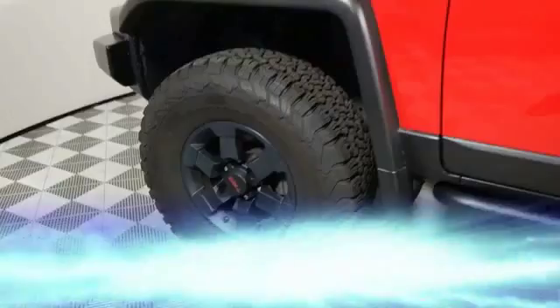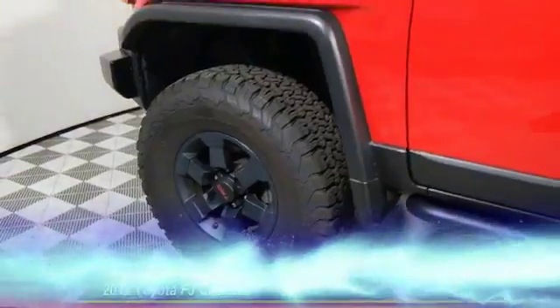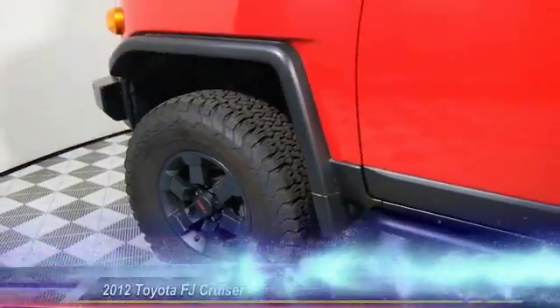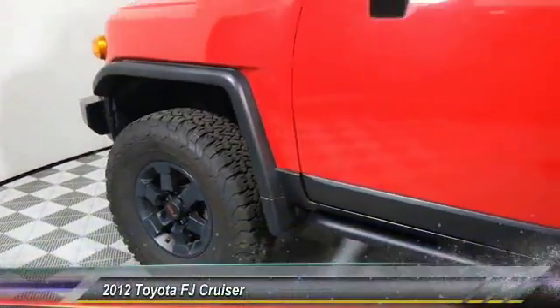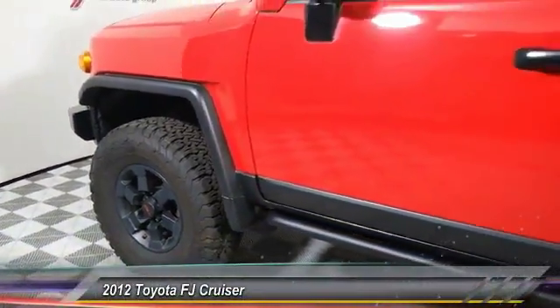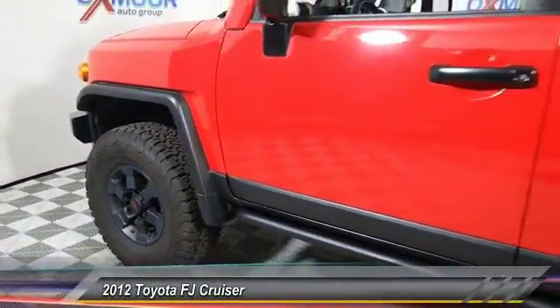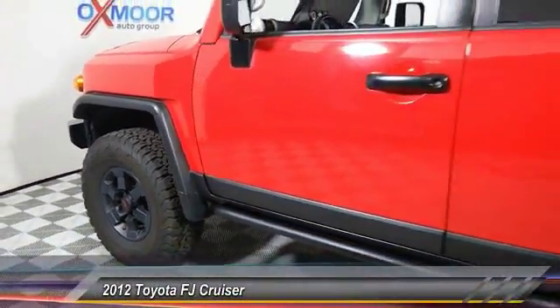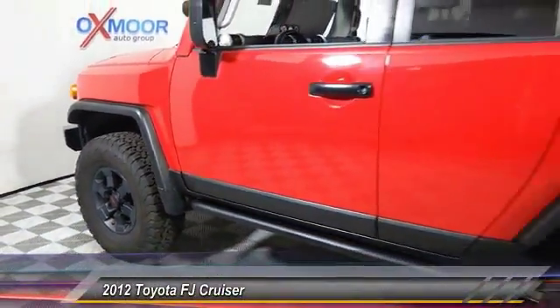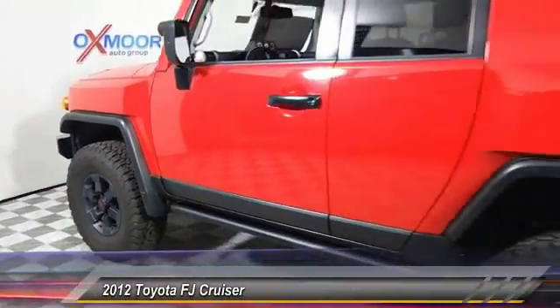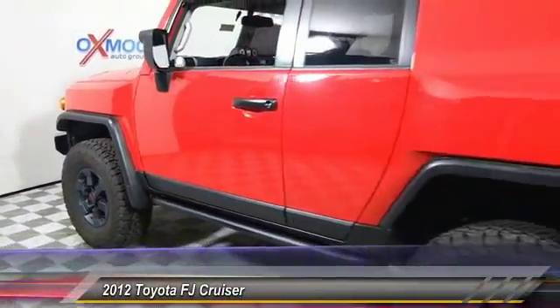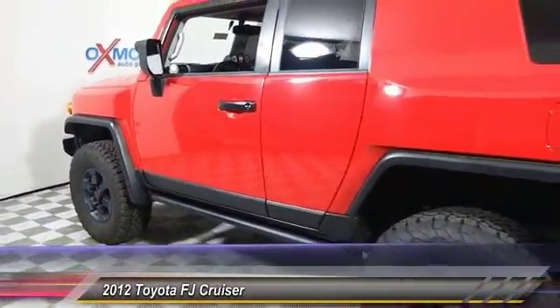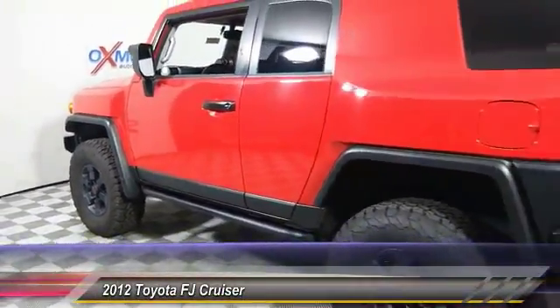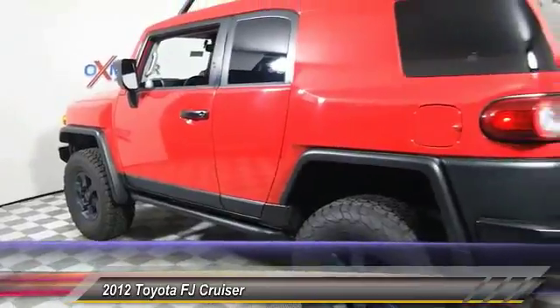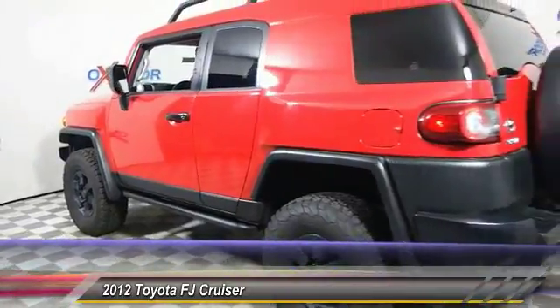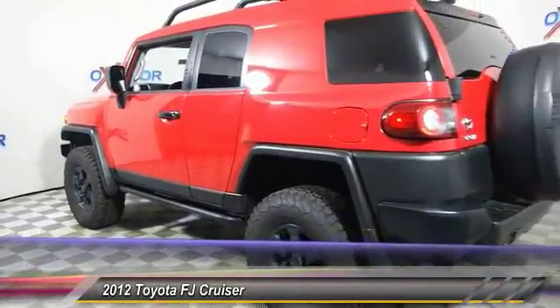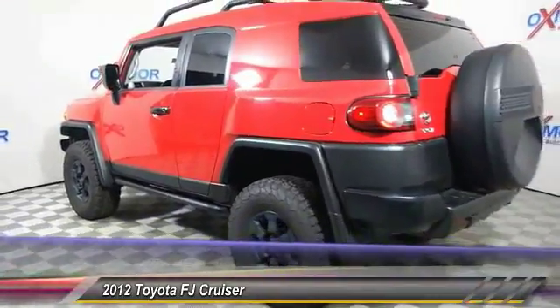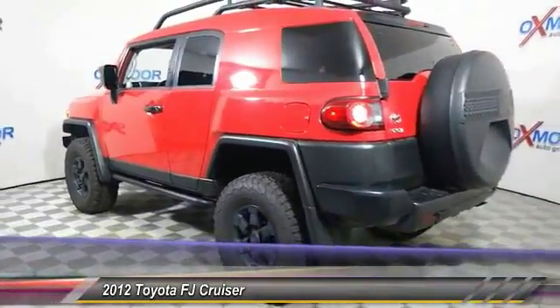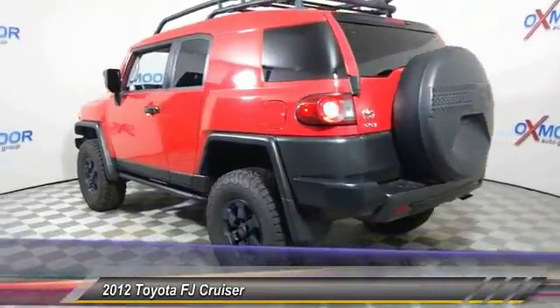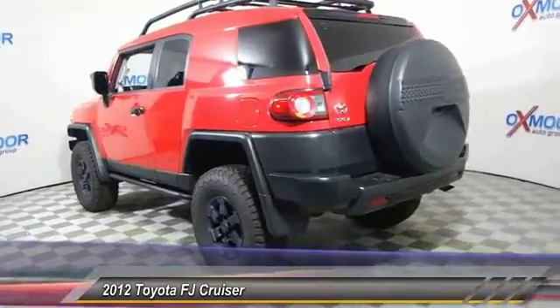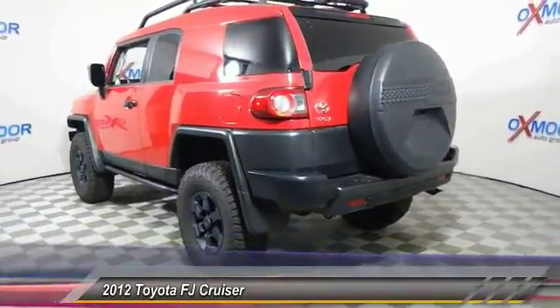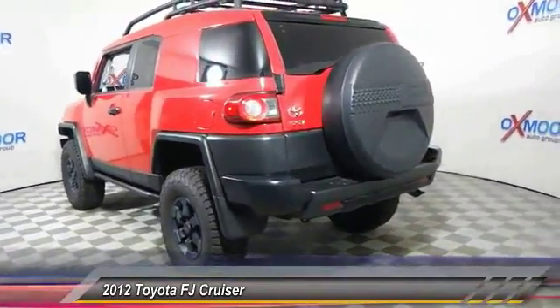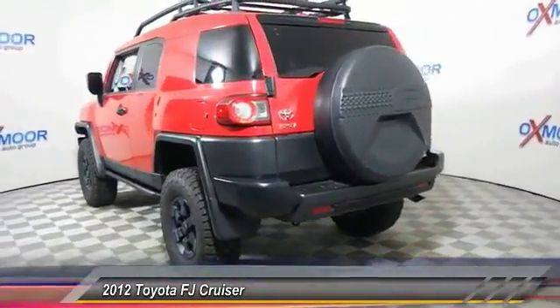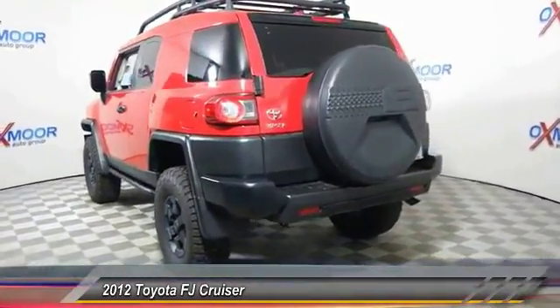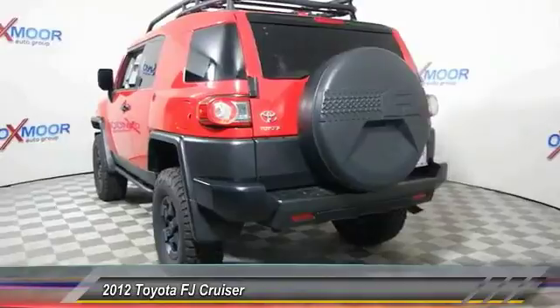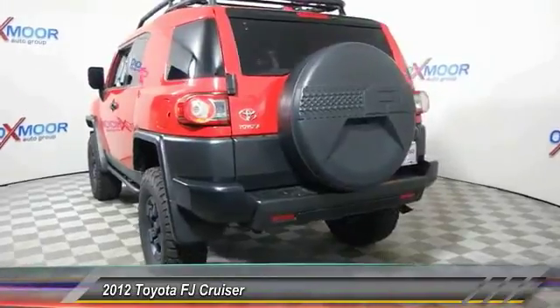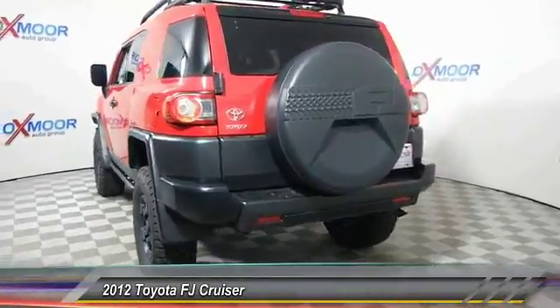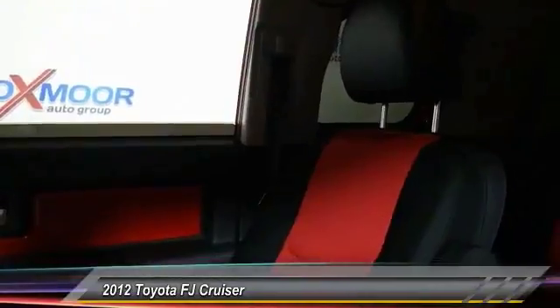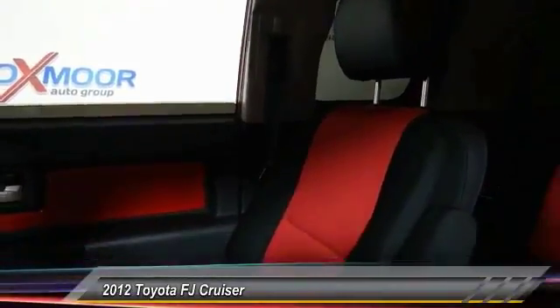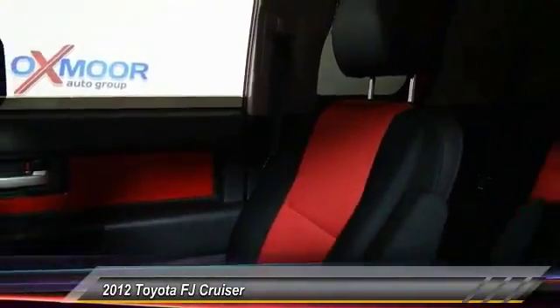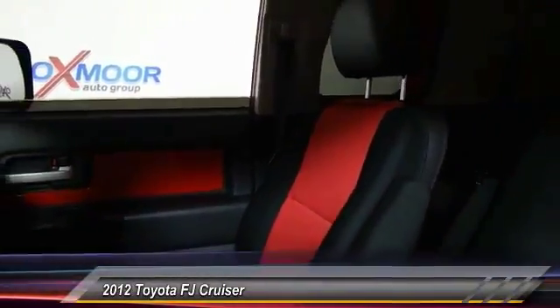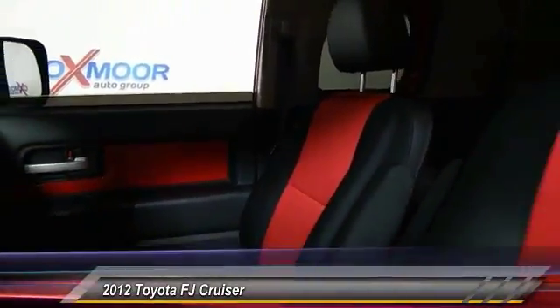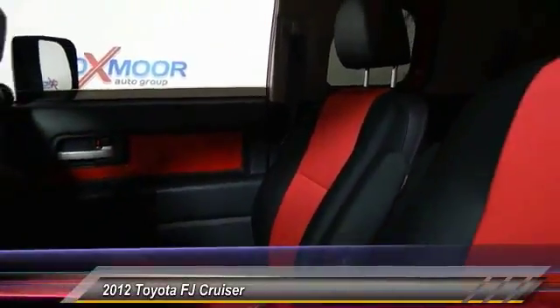The 2012 Toyota FJ Cruiser. It's rugged and sleek and stylish in an unimposing way, and is priced below $35,000. This vehicle has less than 50,000 miles.